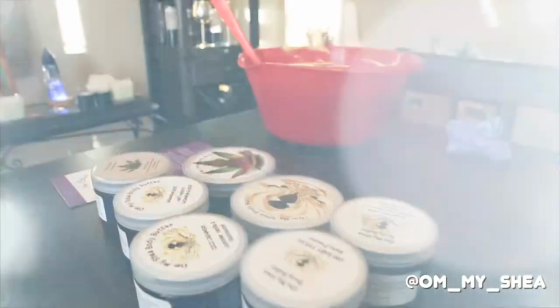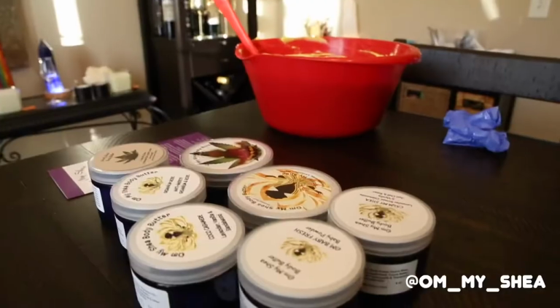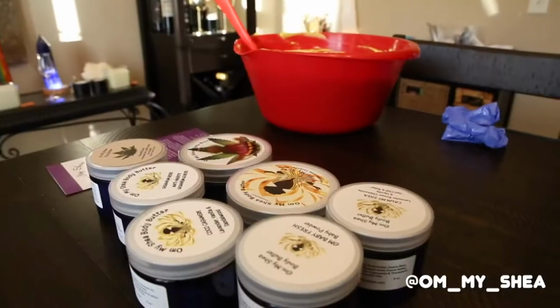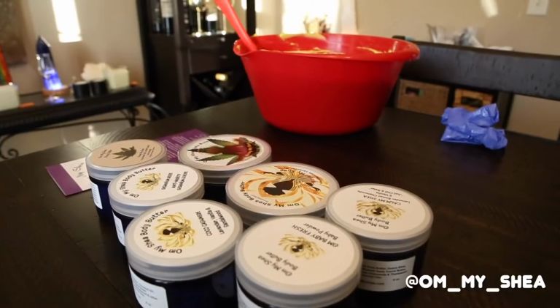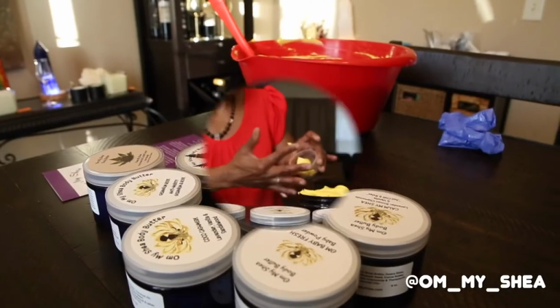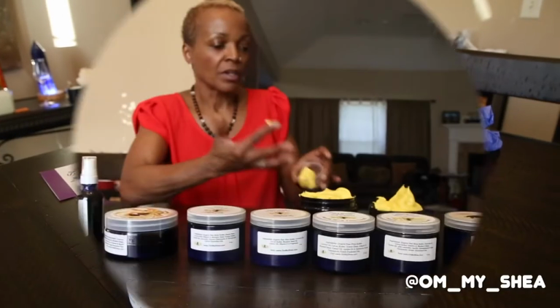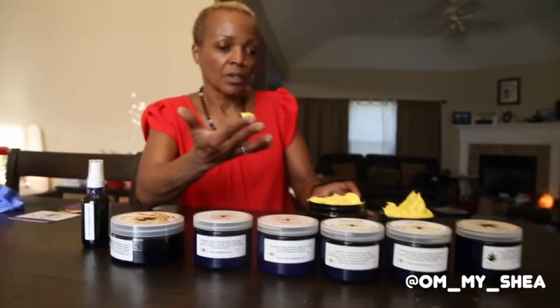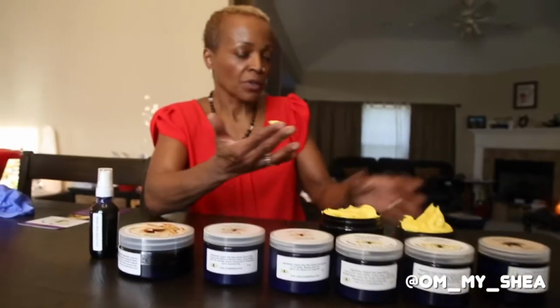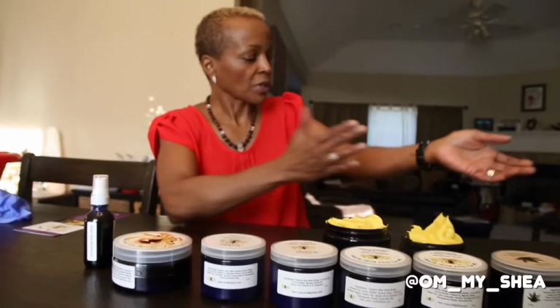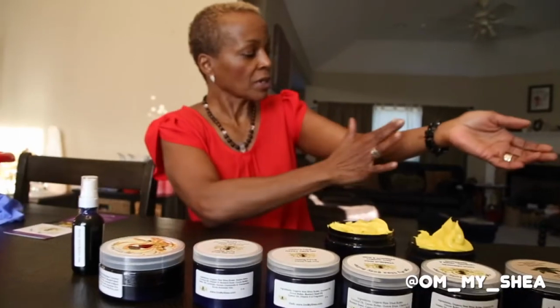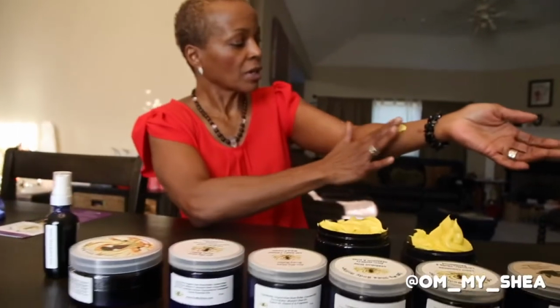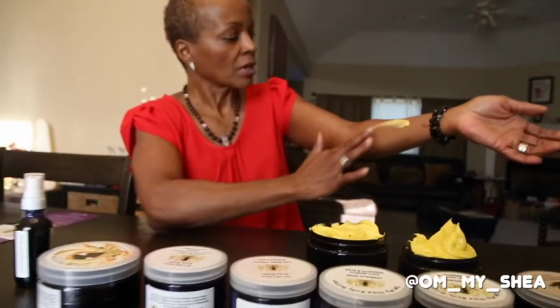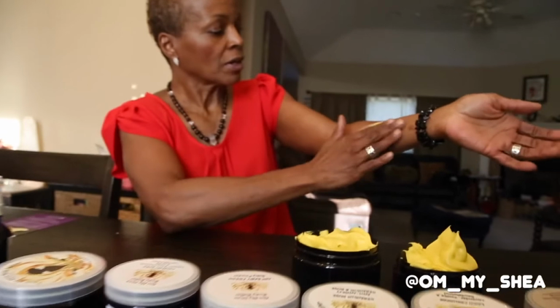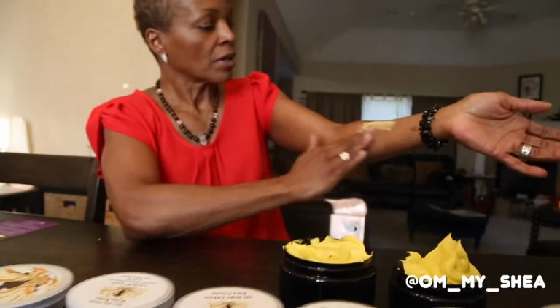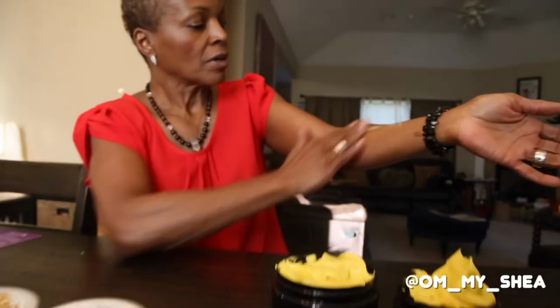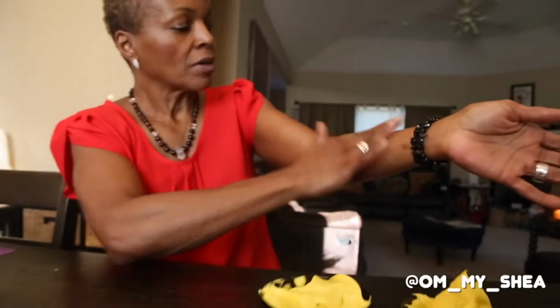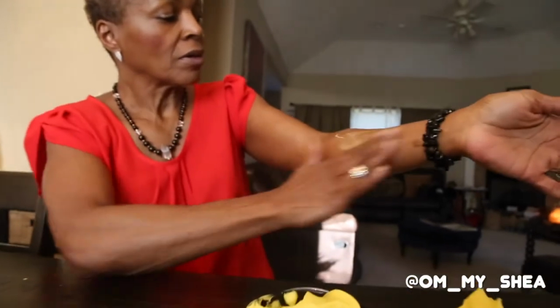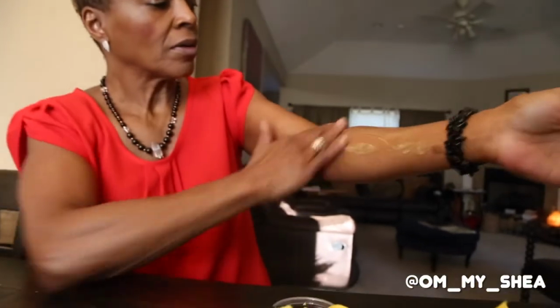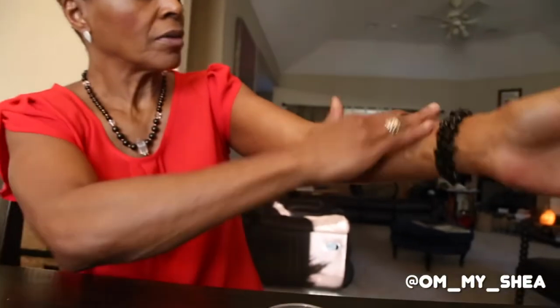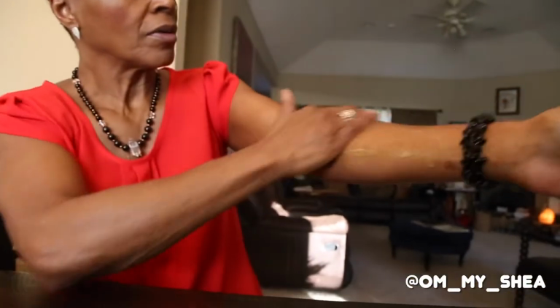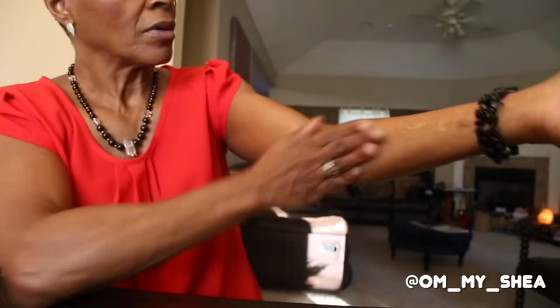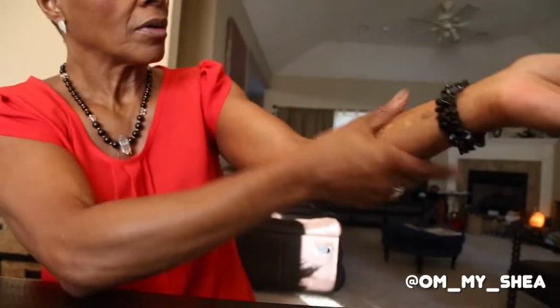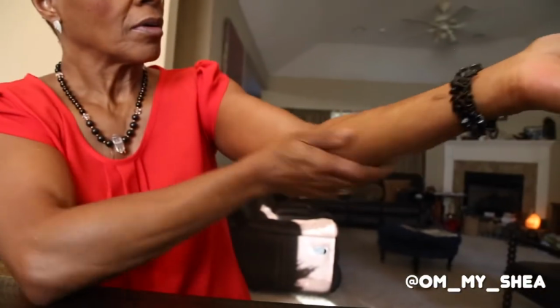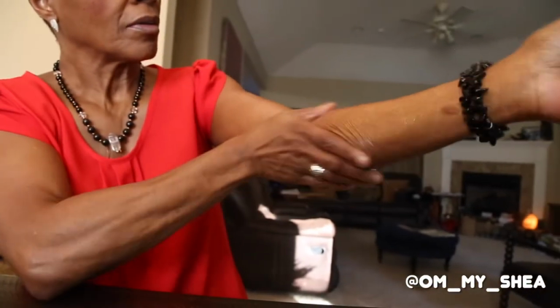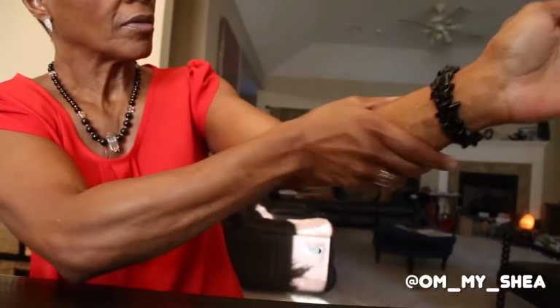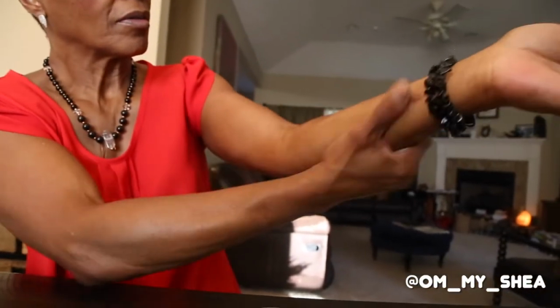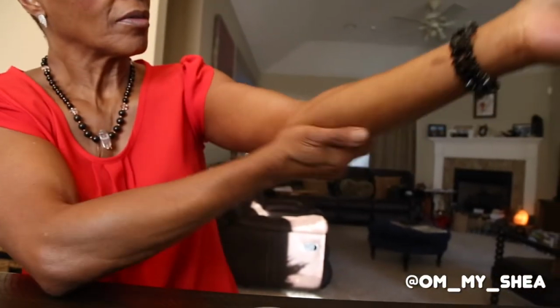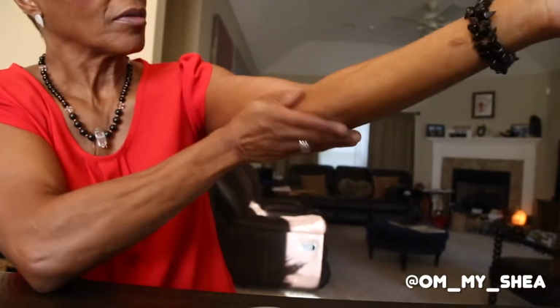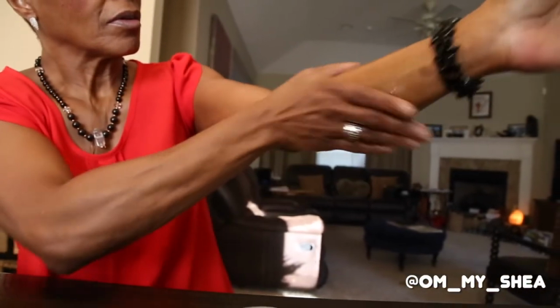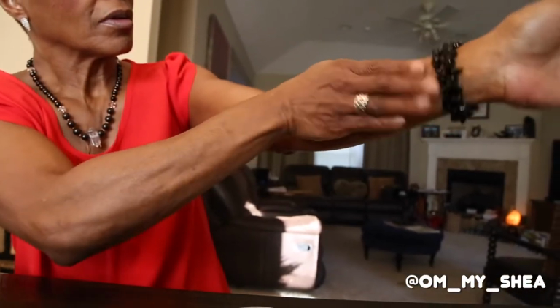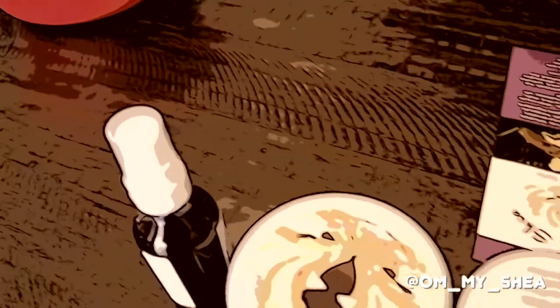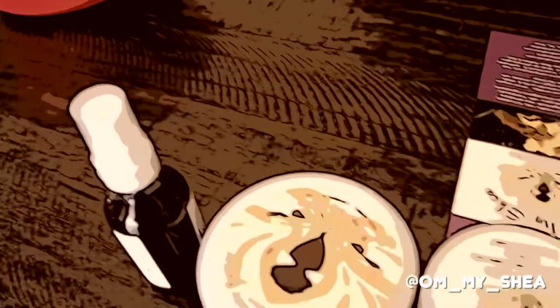Now introducing Oh My Shea Body Butter, that will magically melt into your skin on contact and will leave you feeling renewed and in balance.